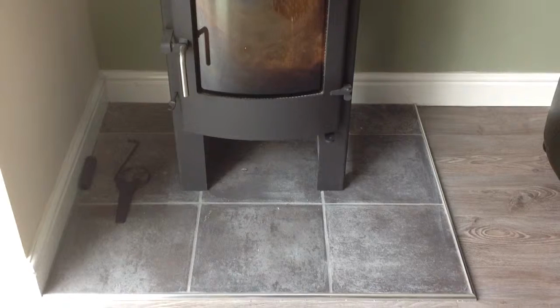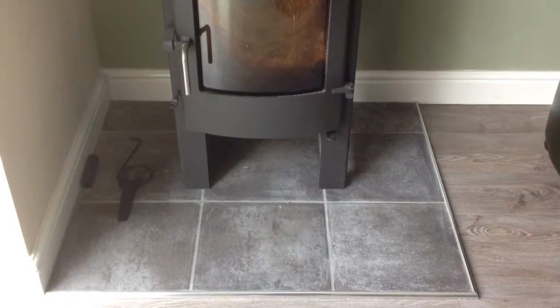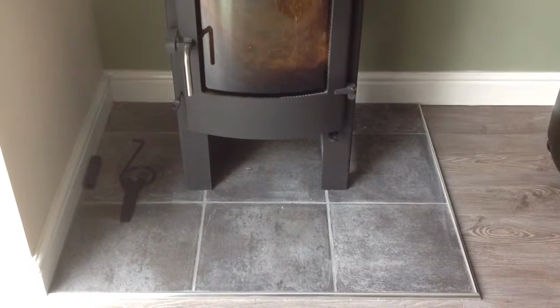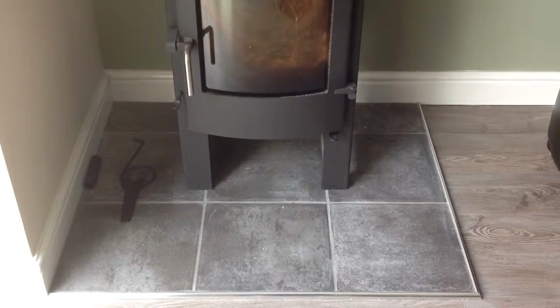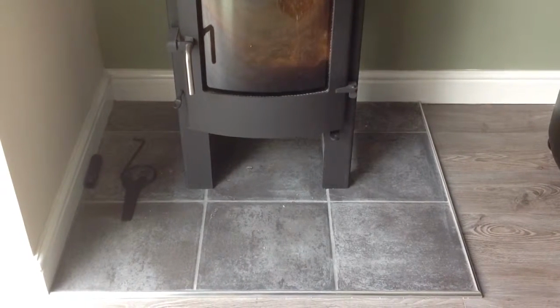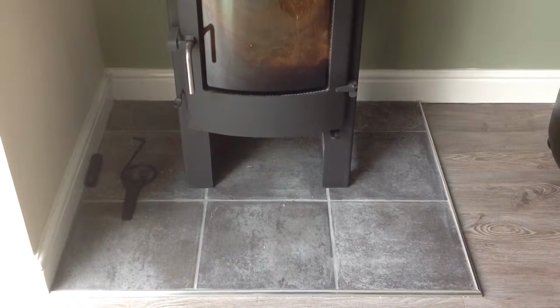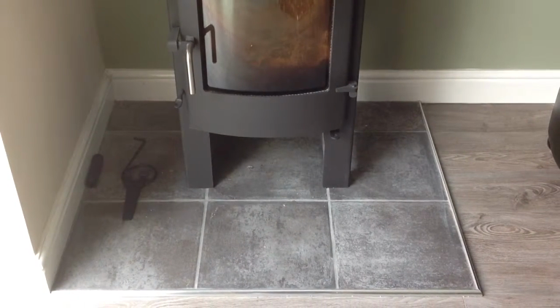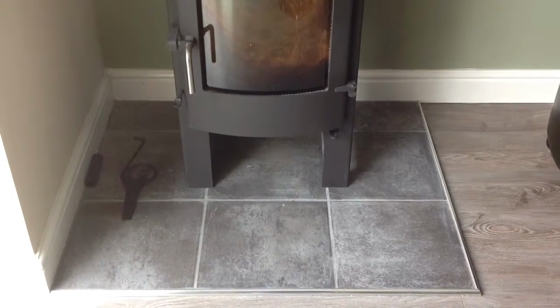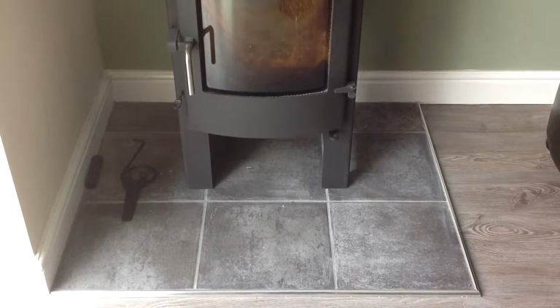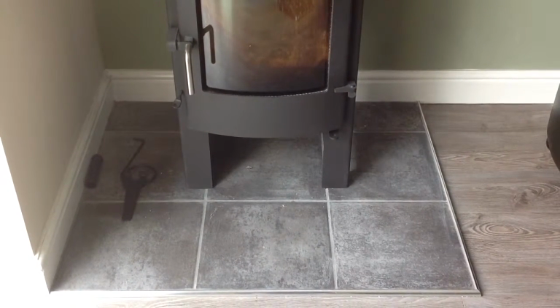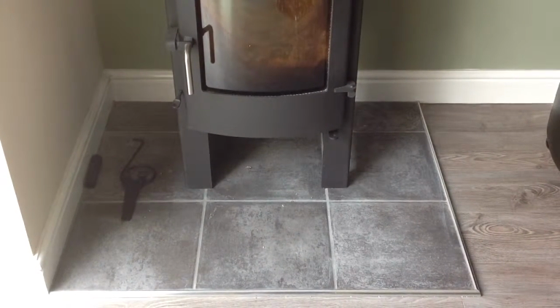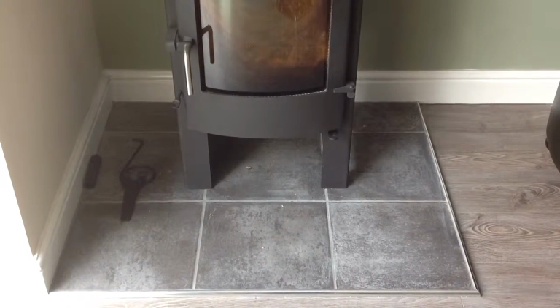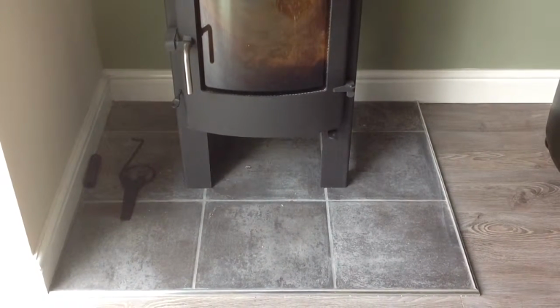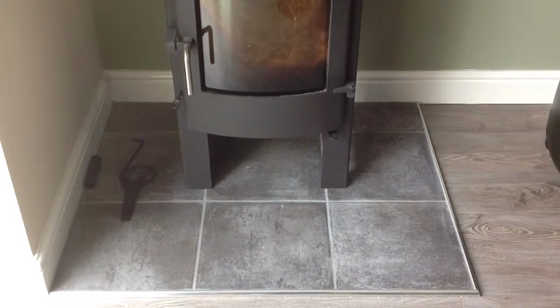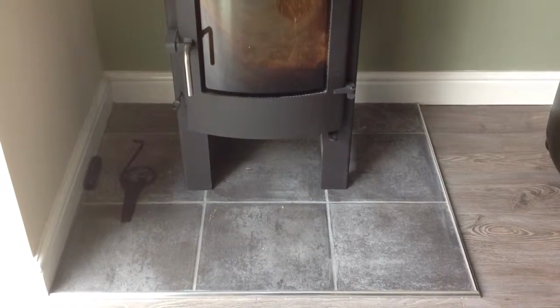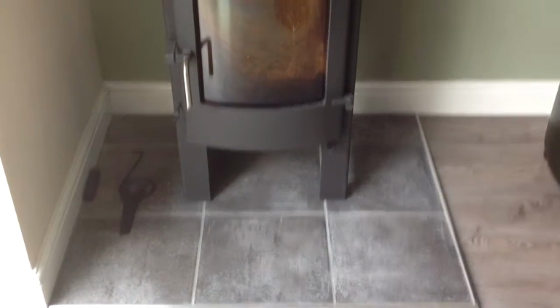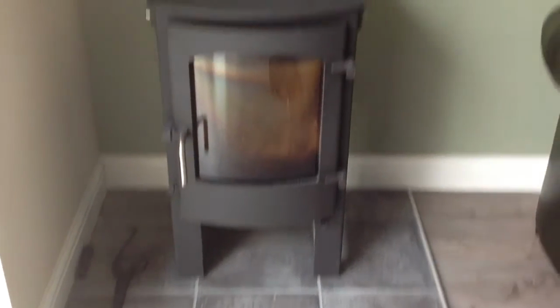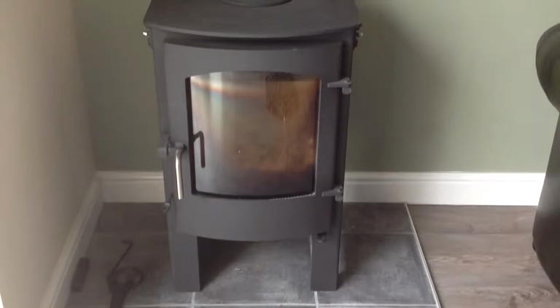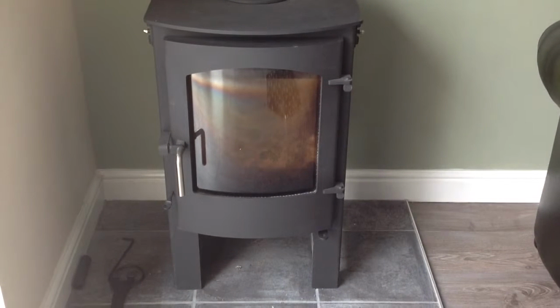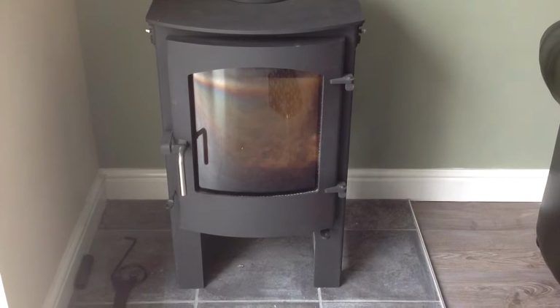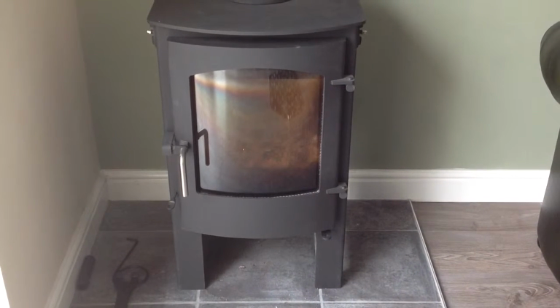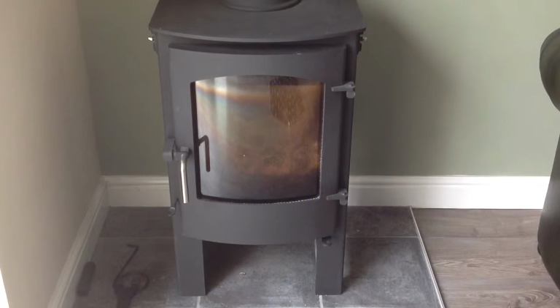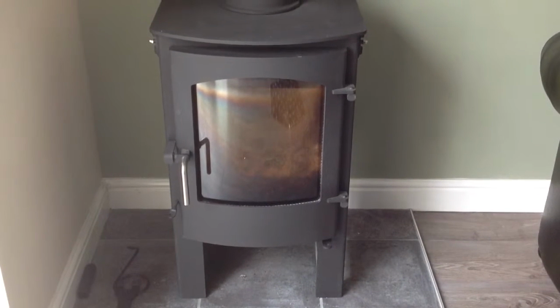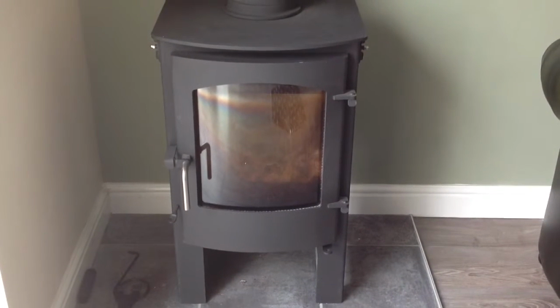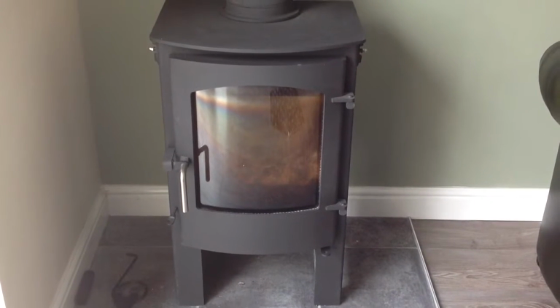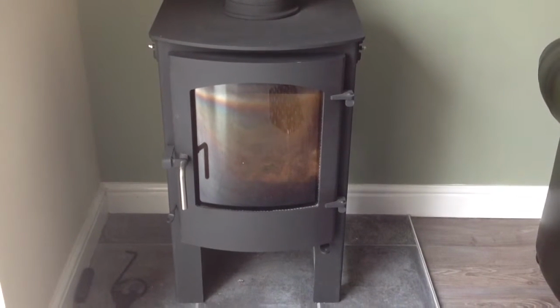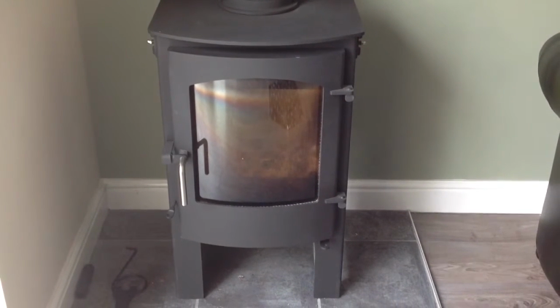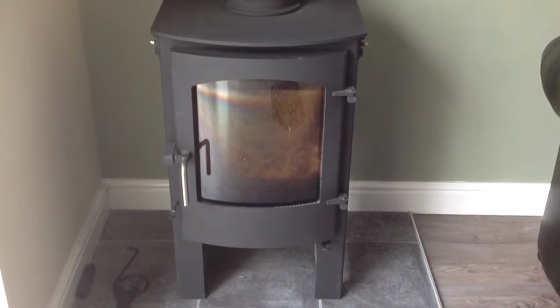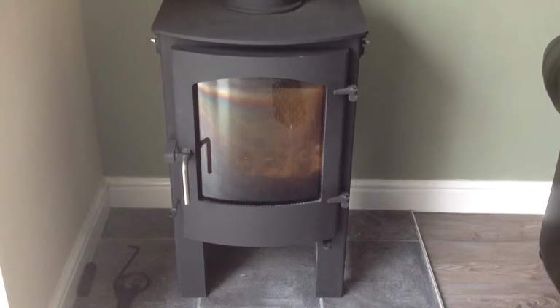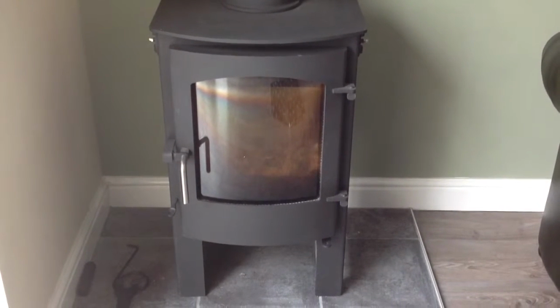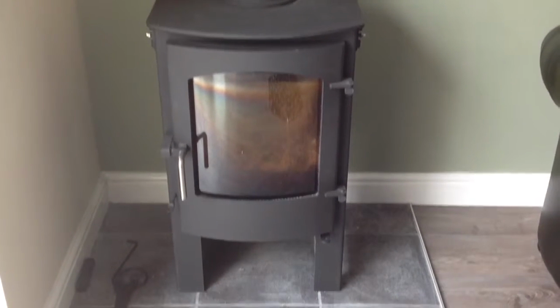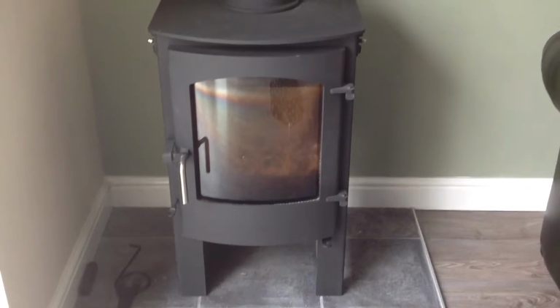Here we are, all finished. That's our tiled half we did. That's the new wood burner — it's a Rosedale Town and Country.